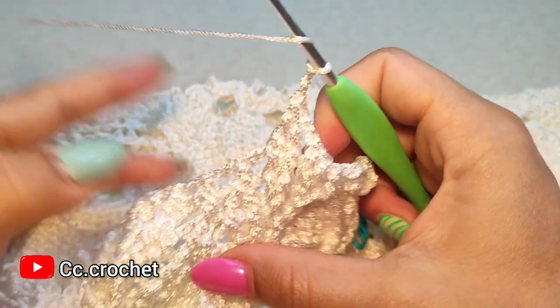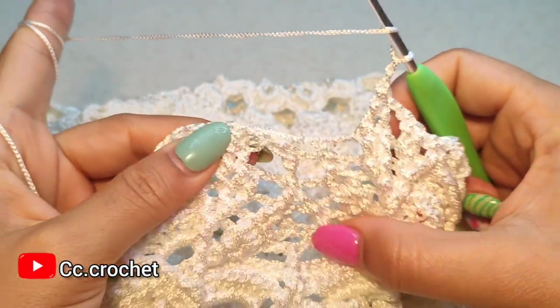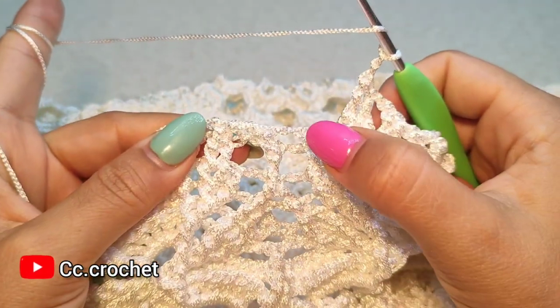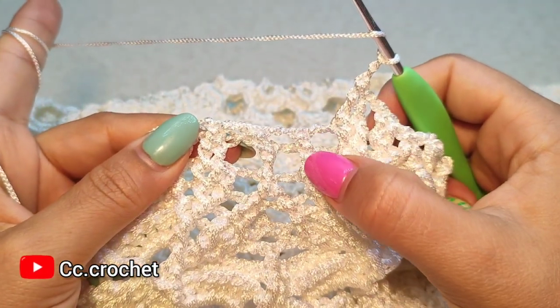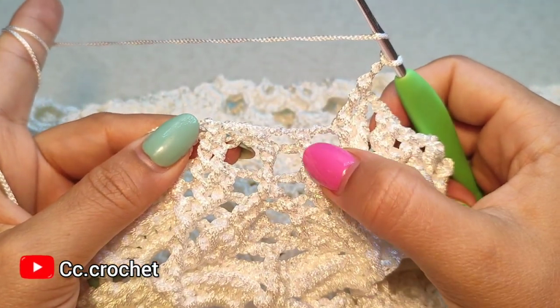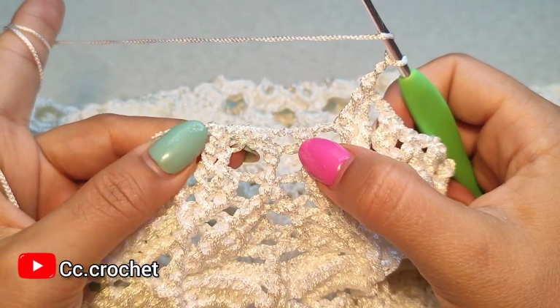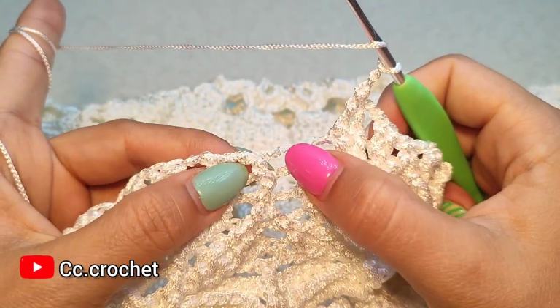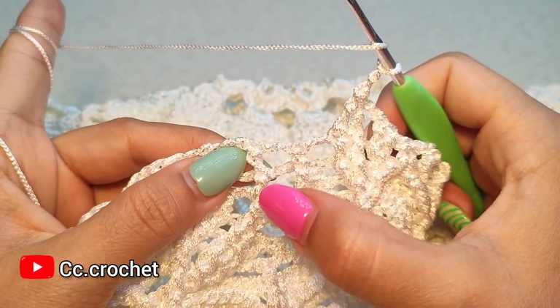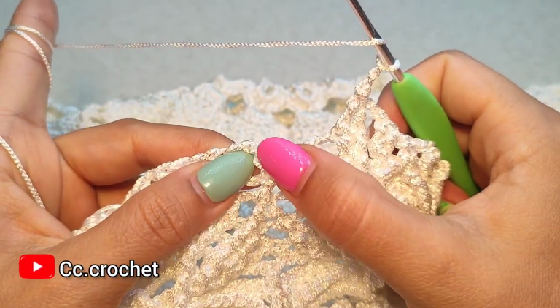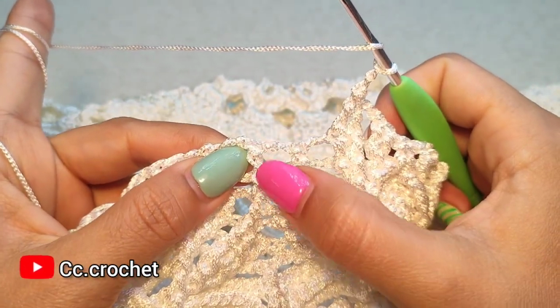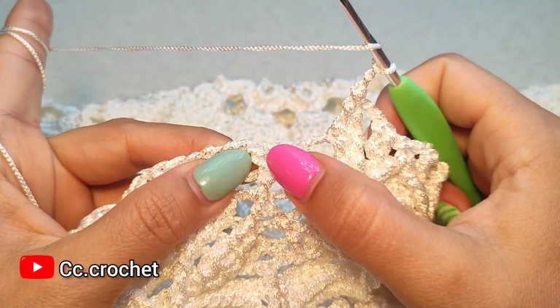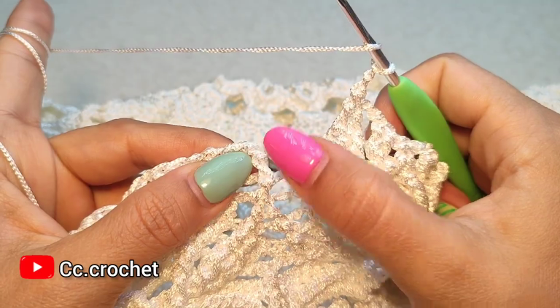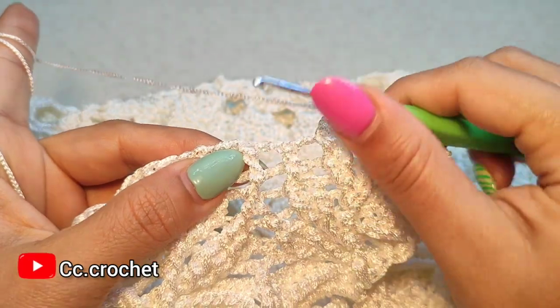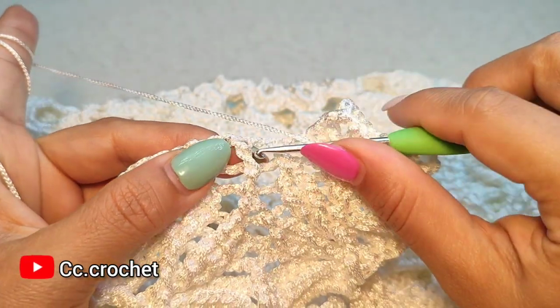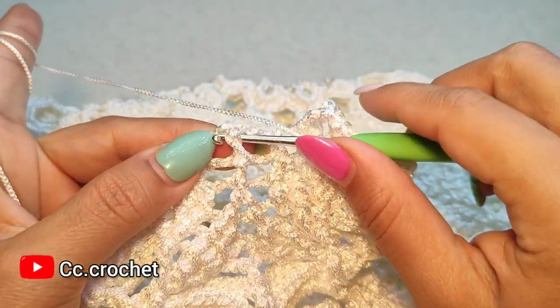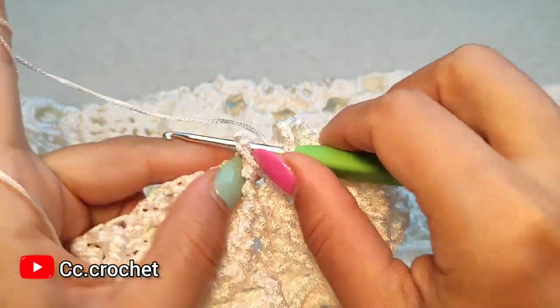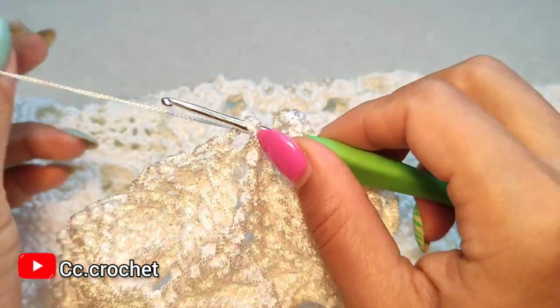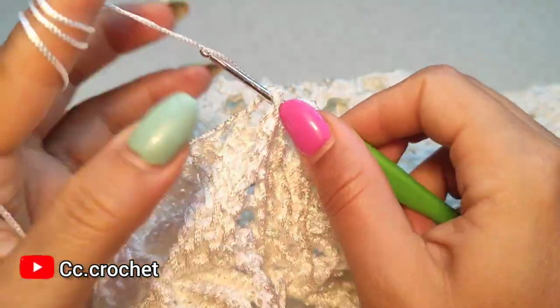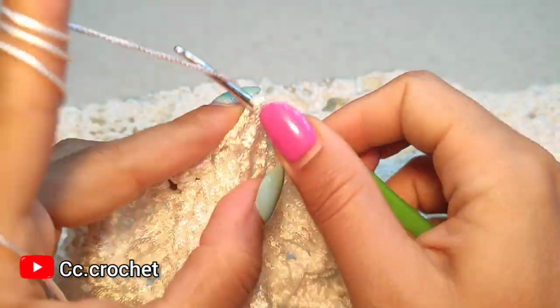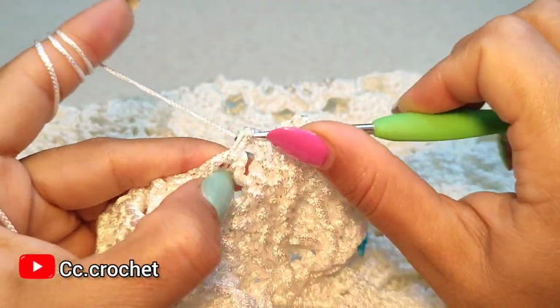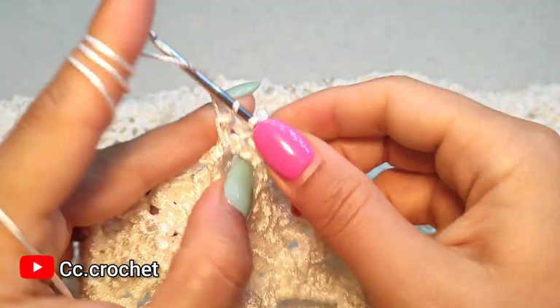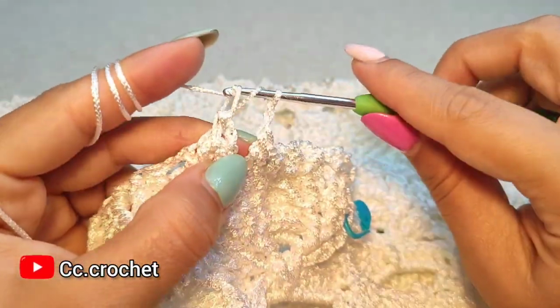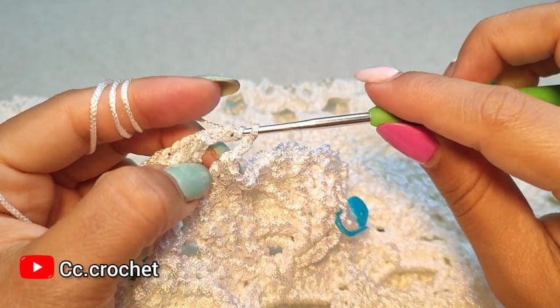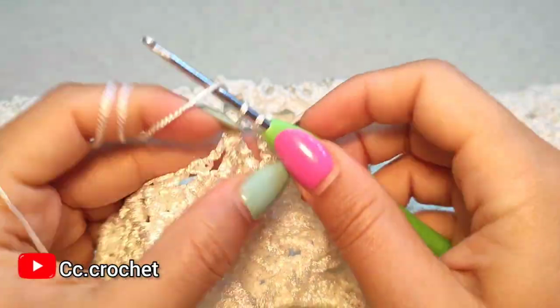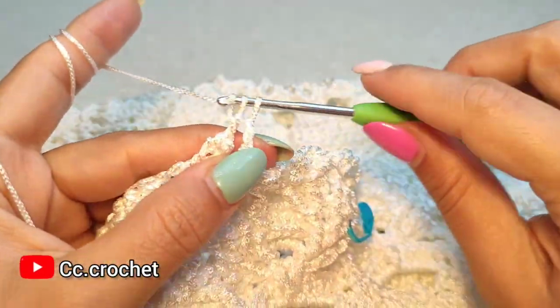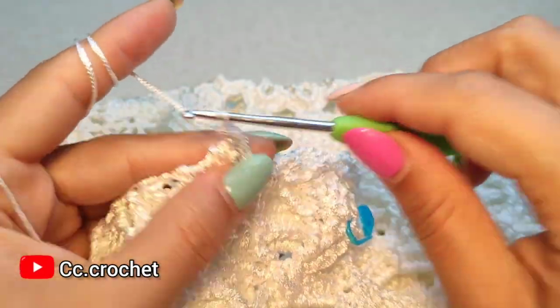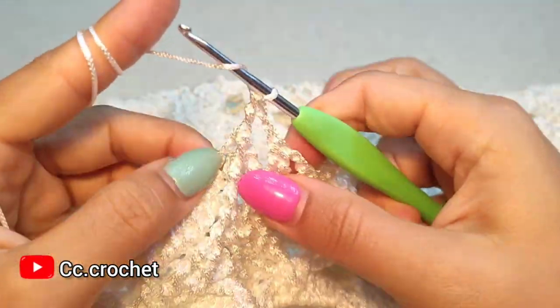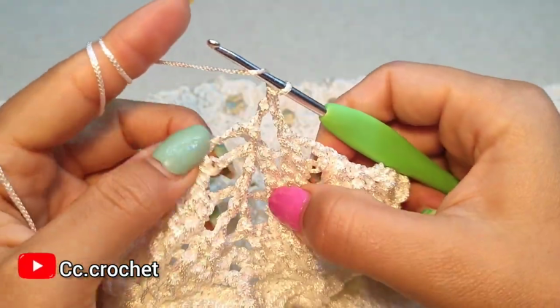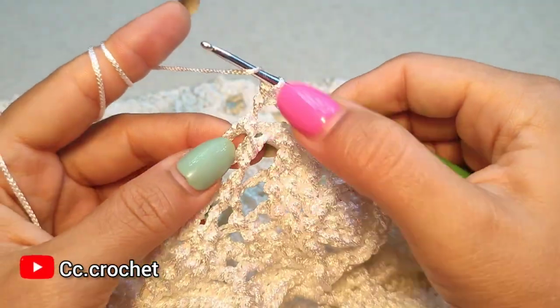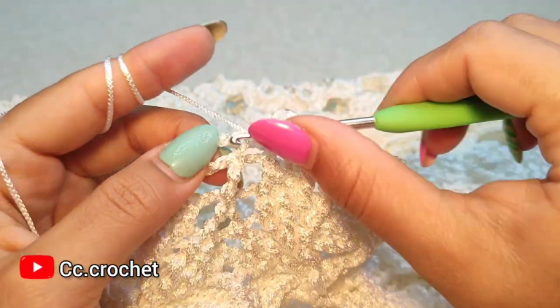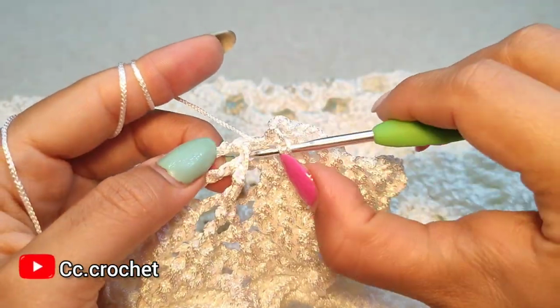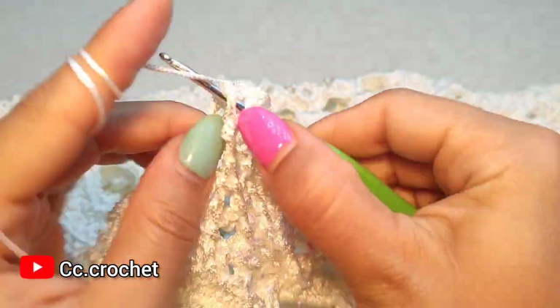Skip this front post single crochet, and around the next front post double crochet we make two front post double crochet — one and two.